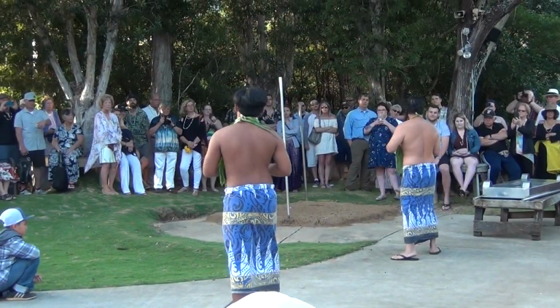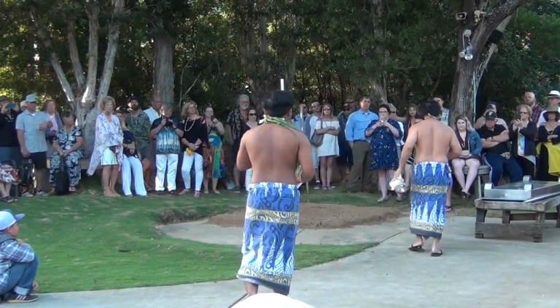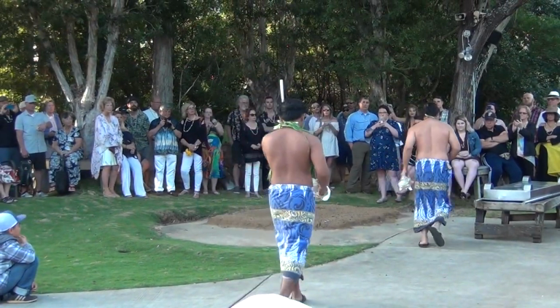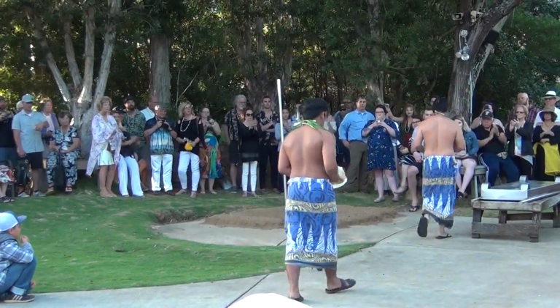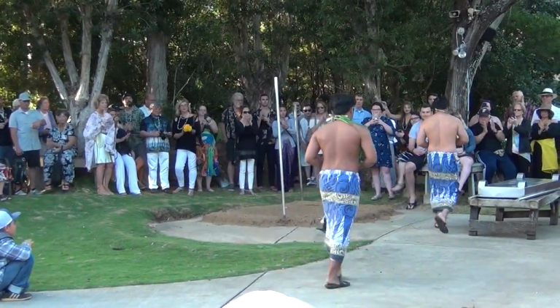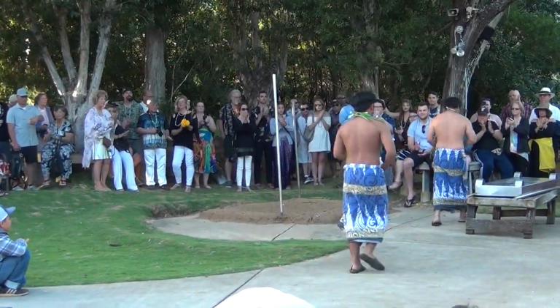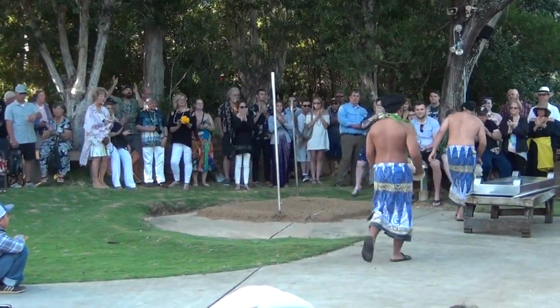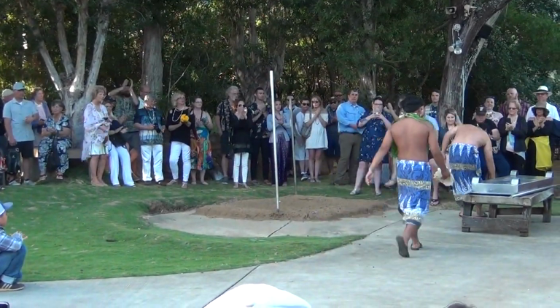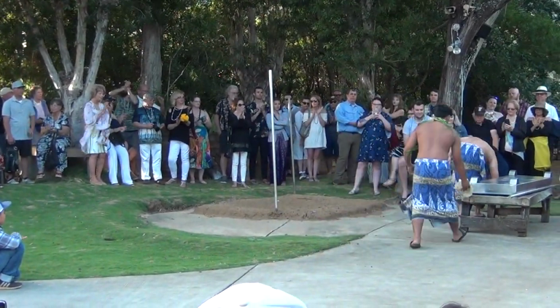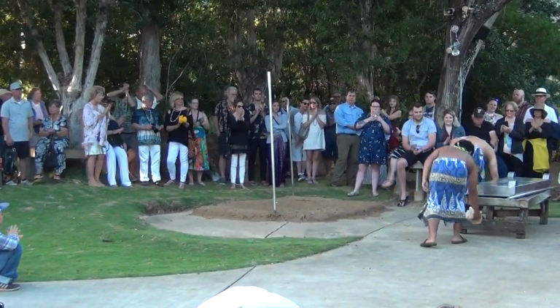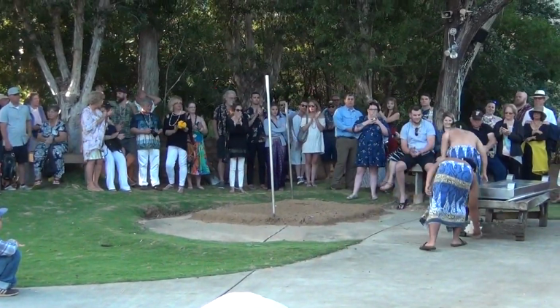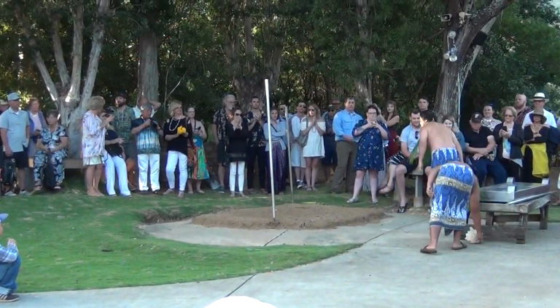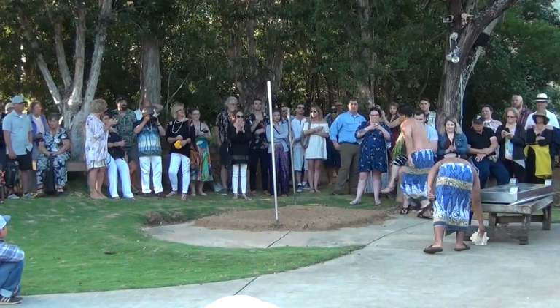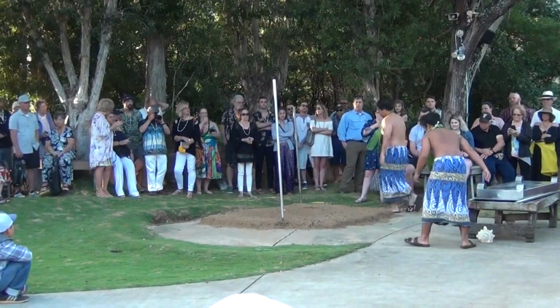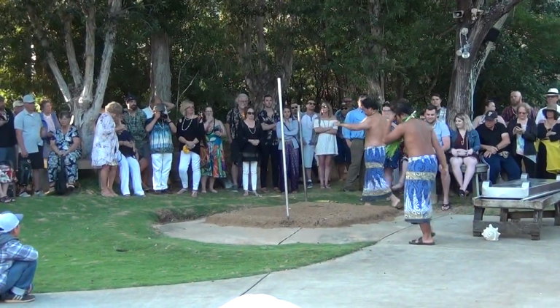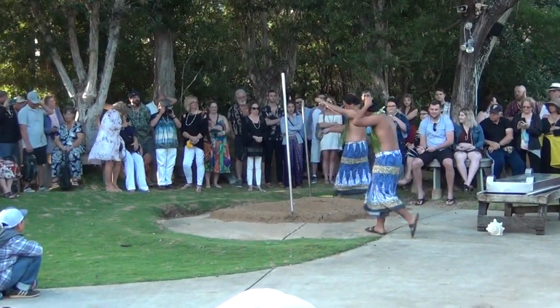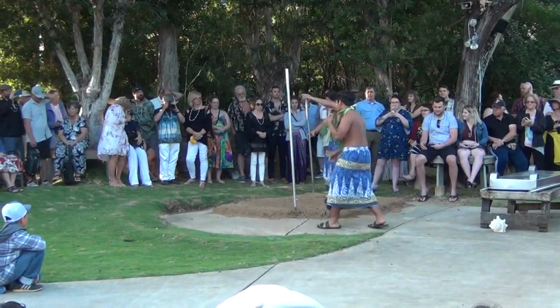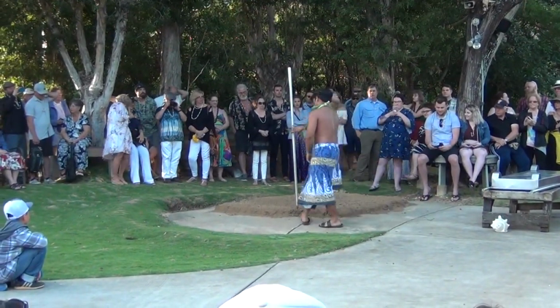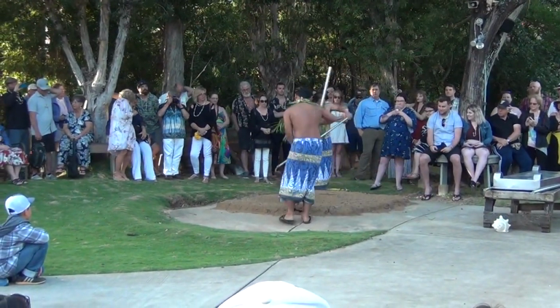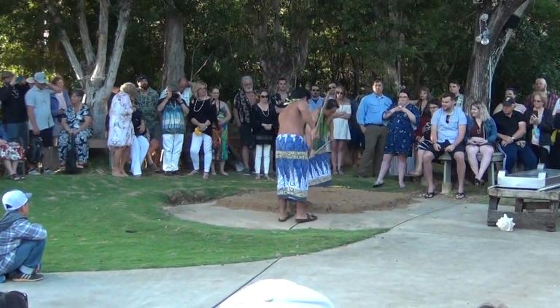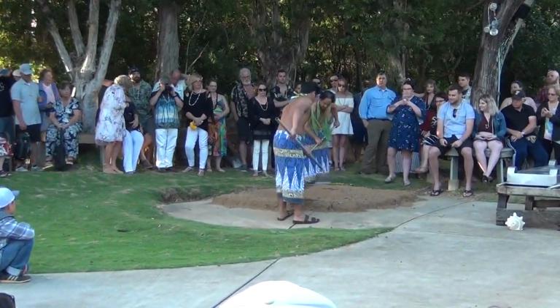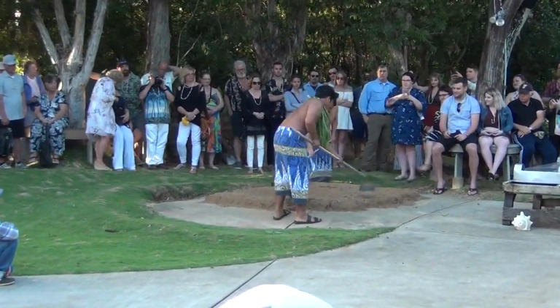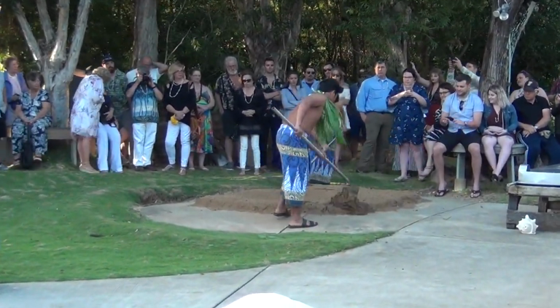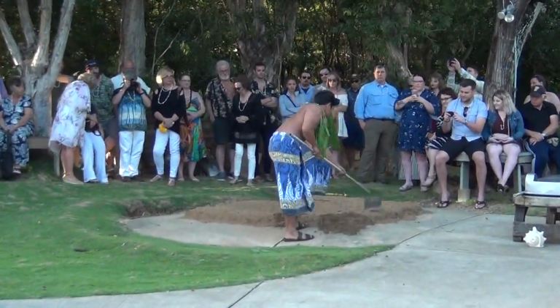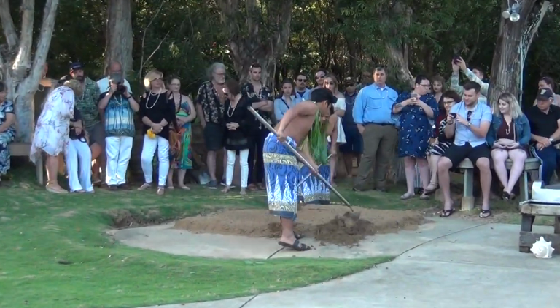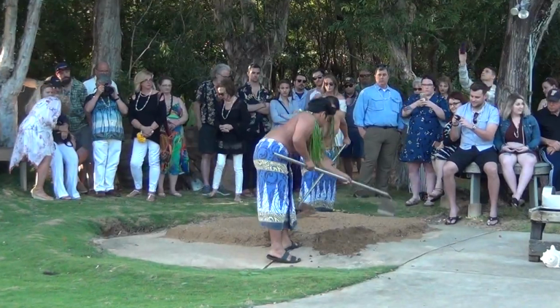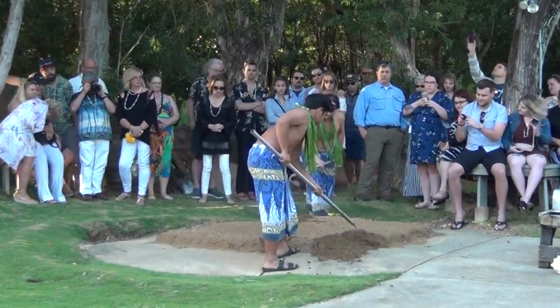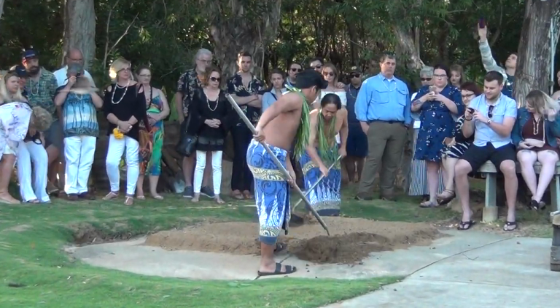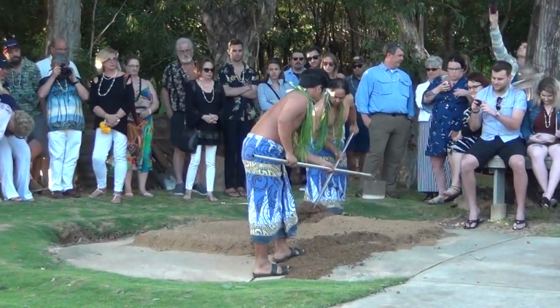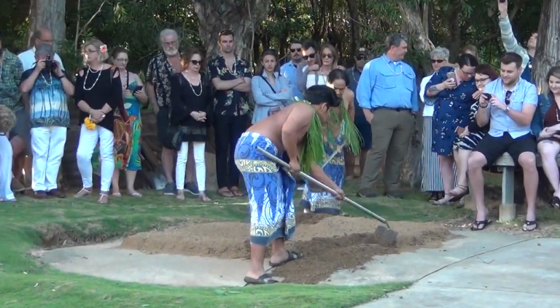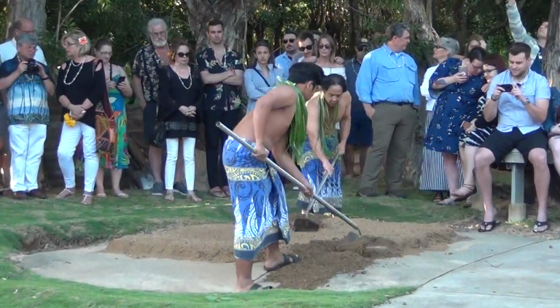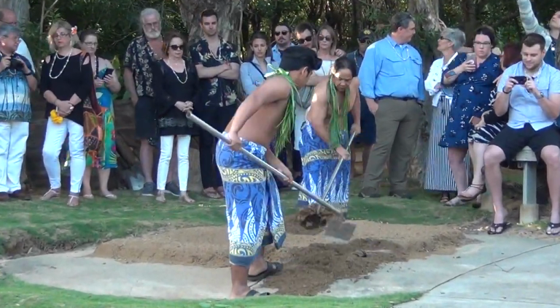How about a hand for our human bass! Our pig has been cooked in the underground oven, which we call an imu, for about nine hours now. This is how we put it in this morning at Manapak.